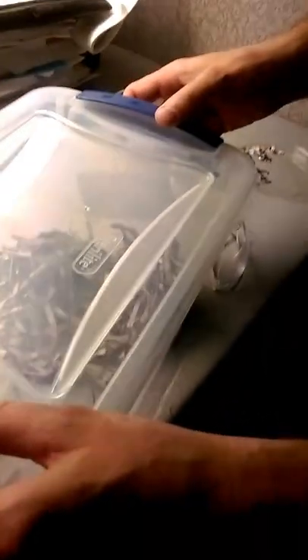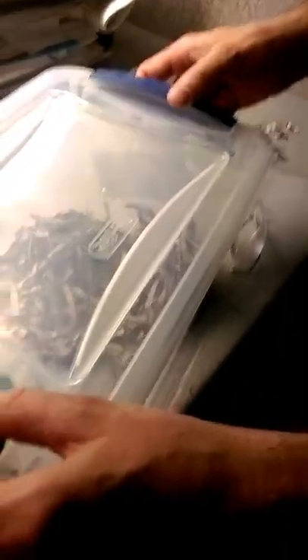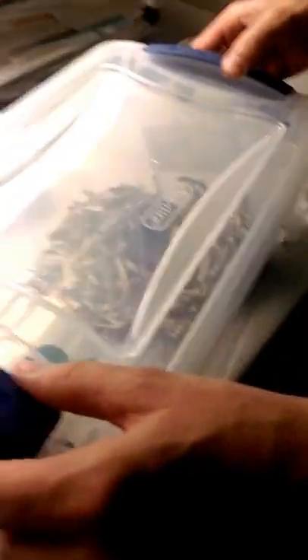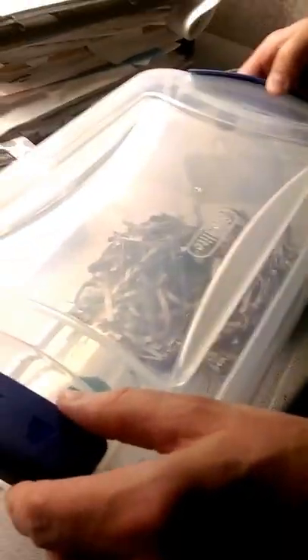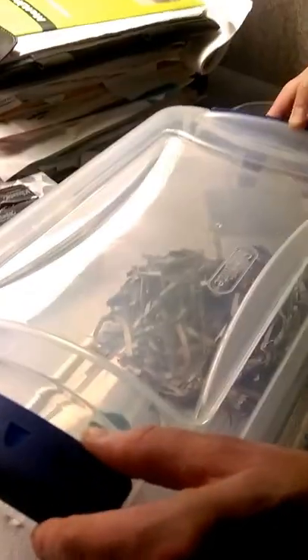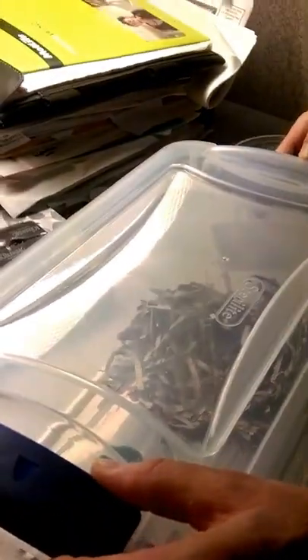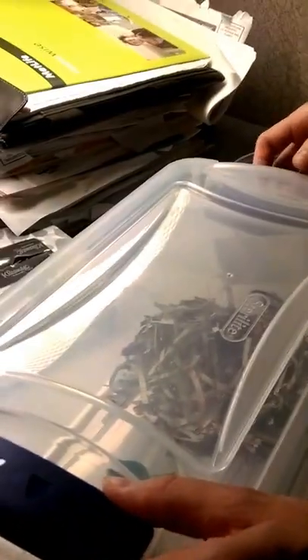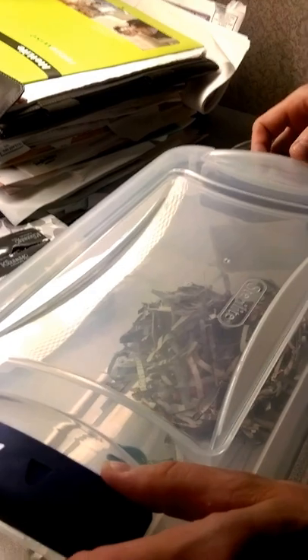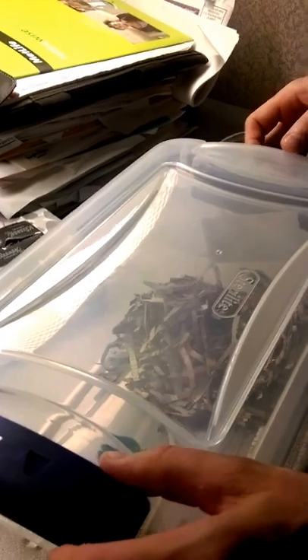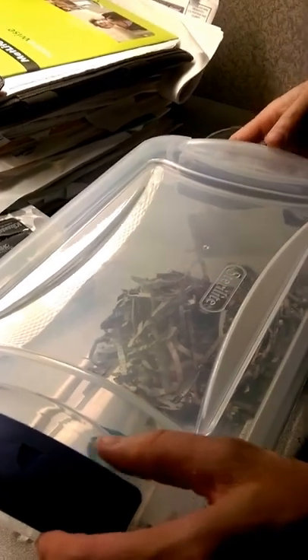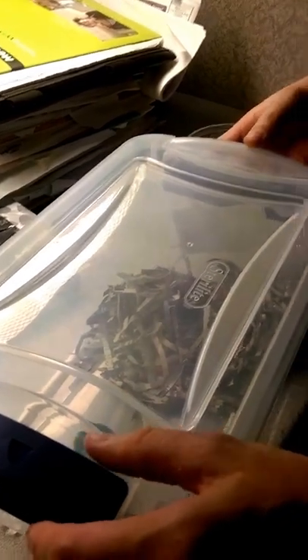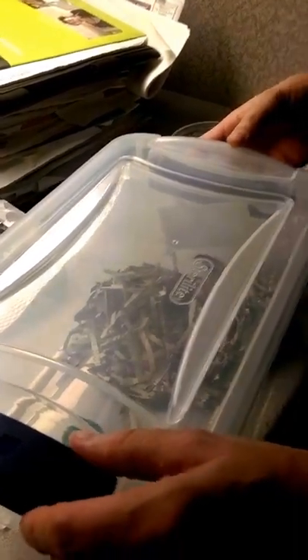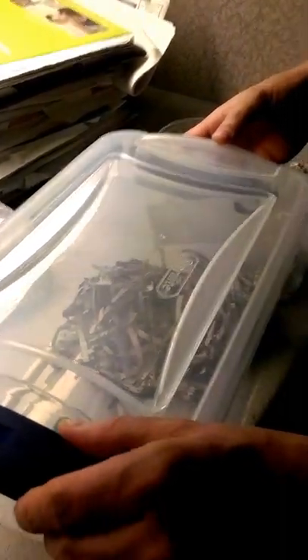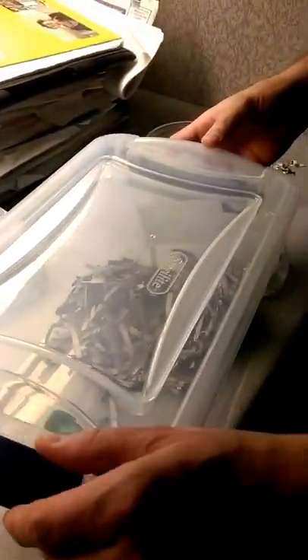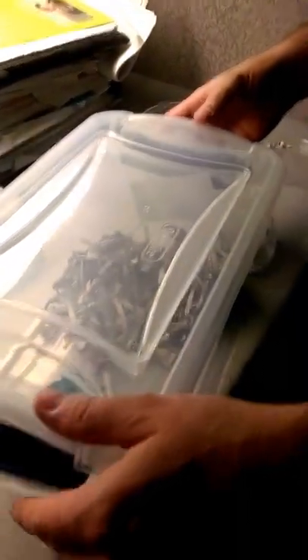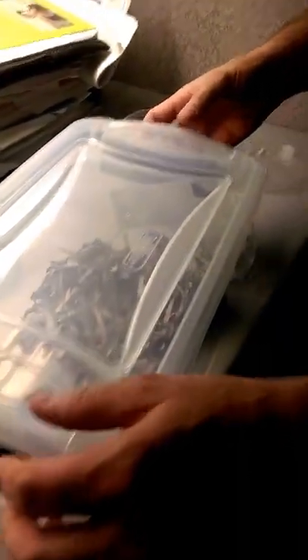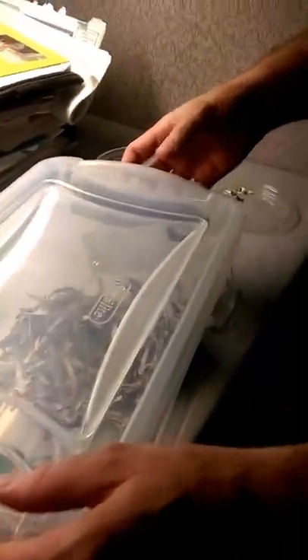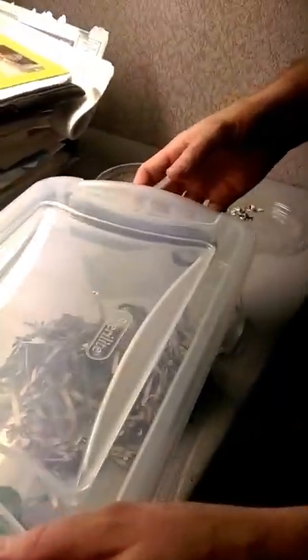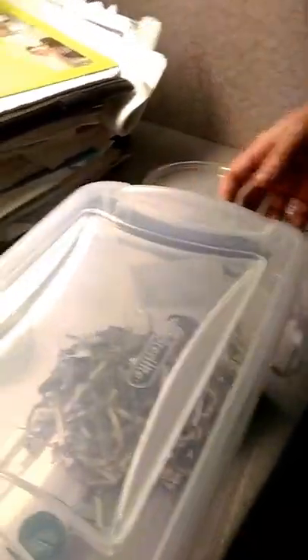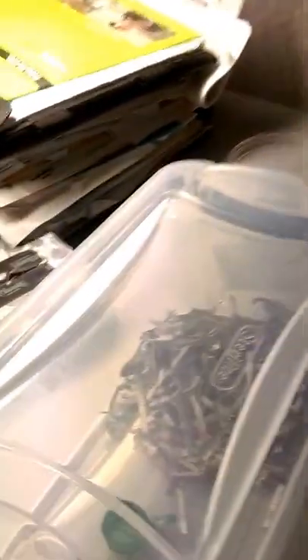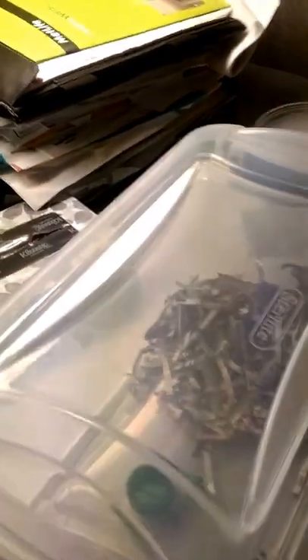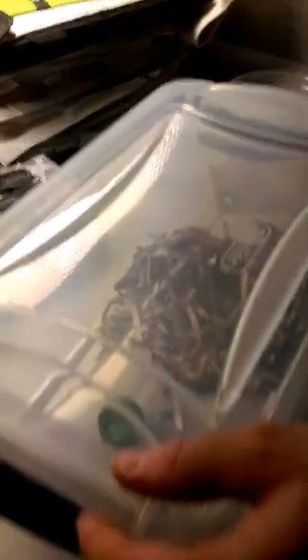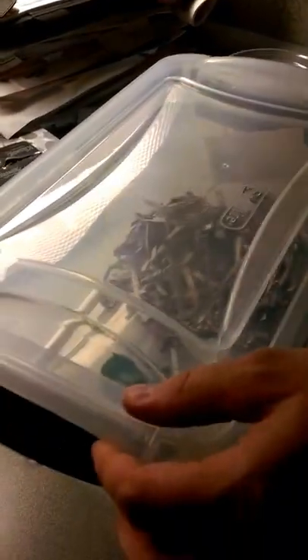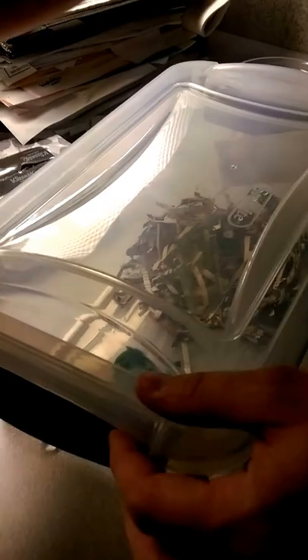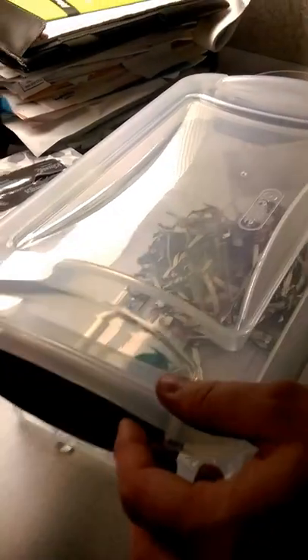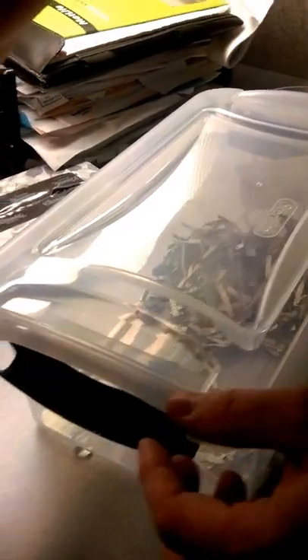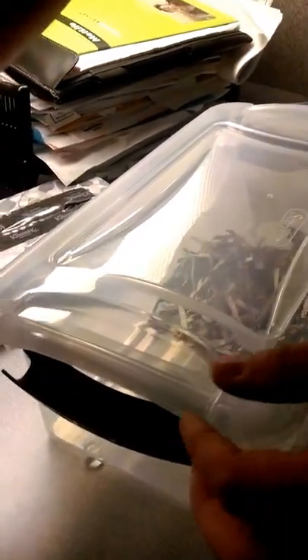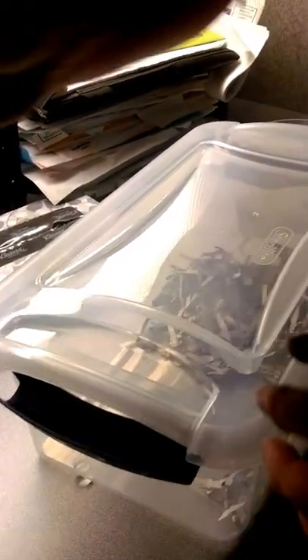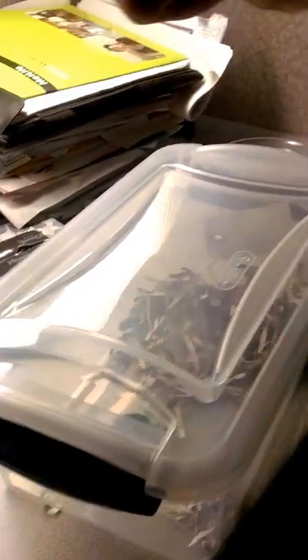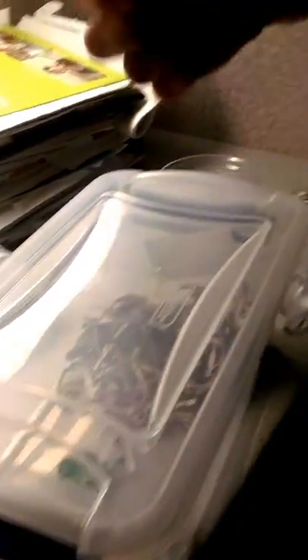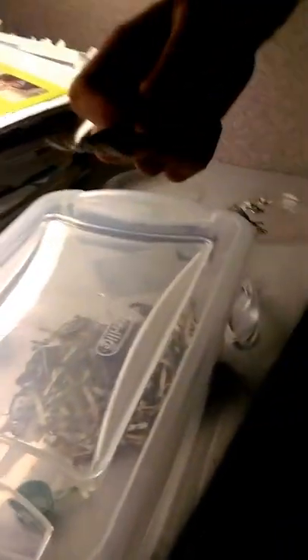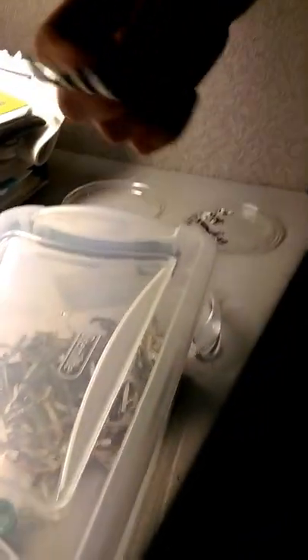Oh, crikey. We're going to have to go back in. We're going to have to open up this box again, folks. I got my snake hook. Let me know when you have a free moment, Kevin.